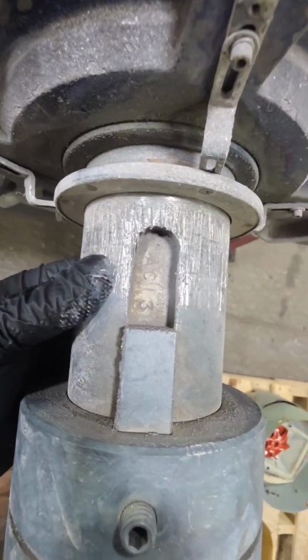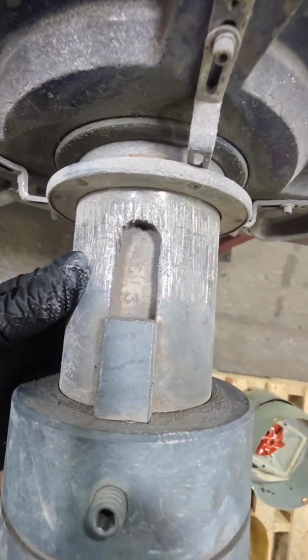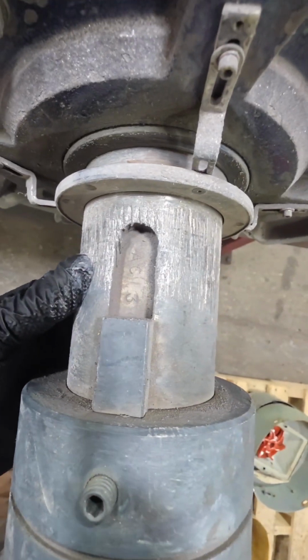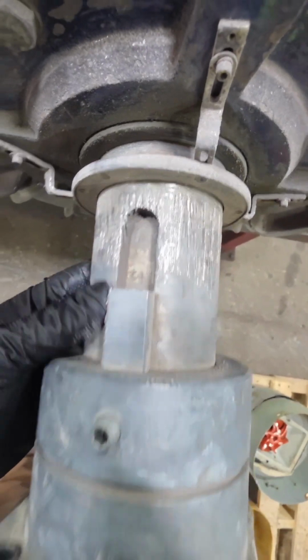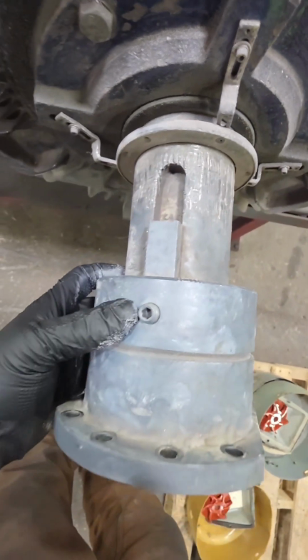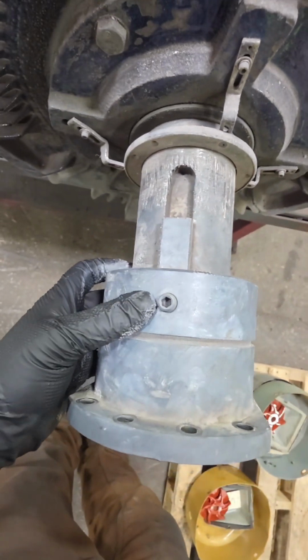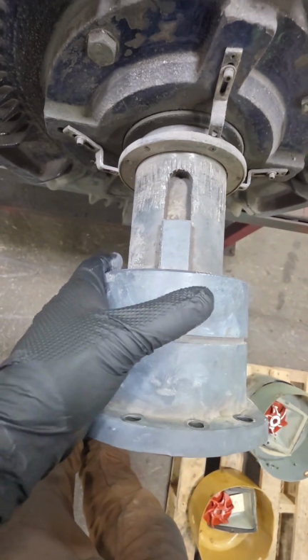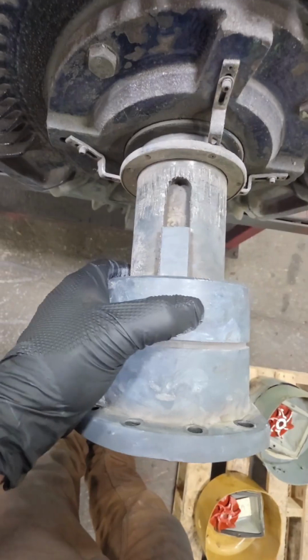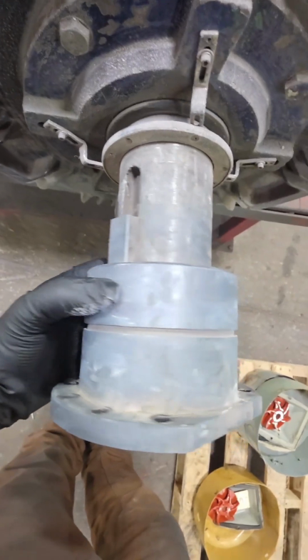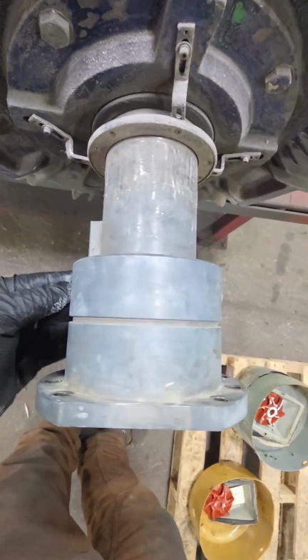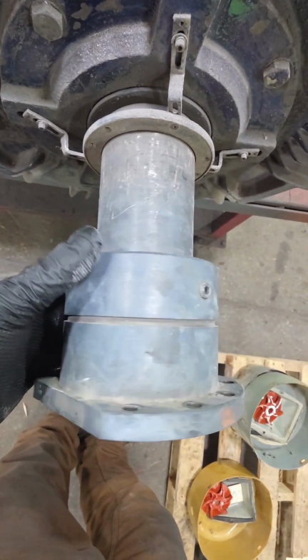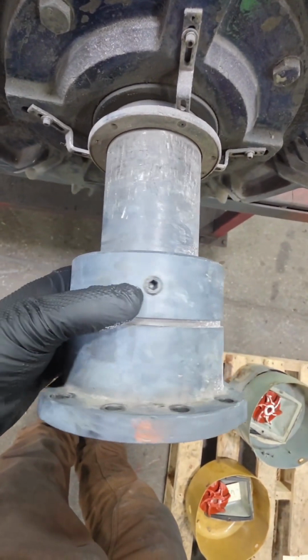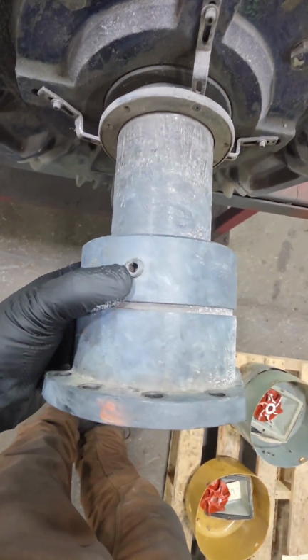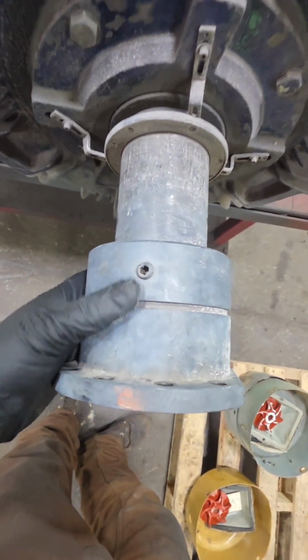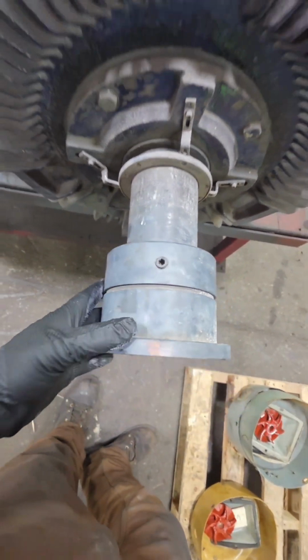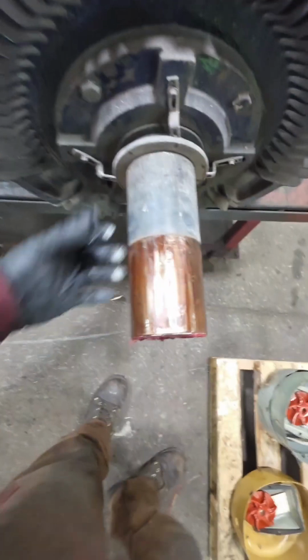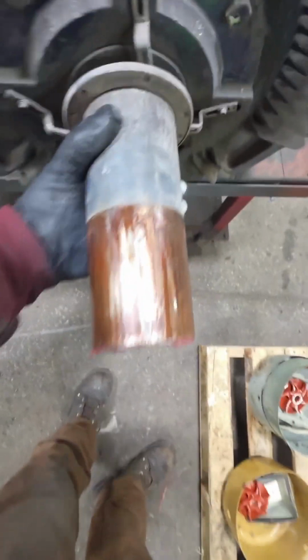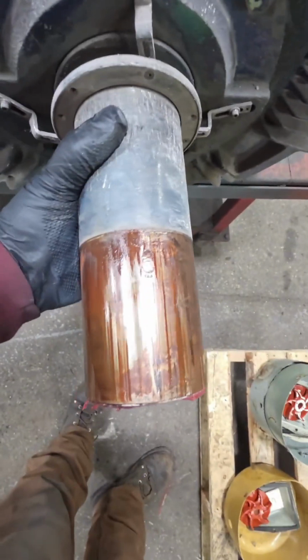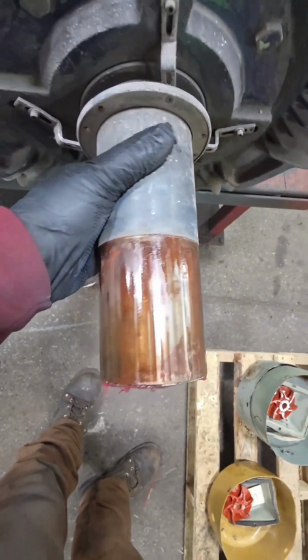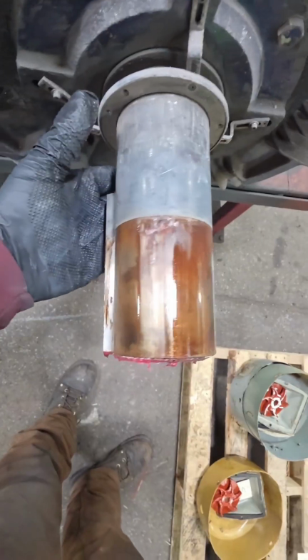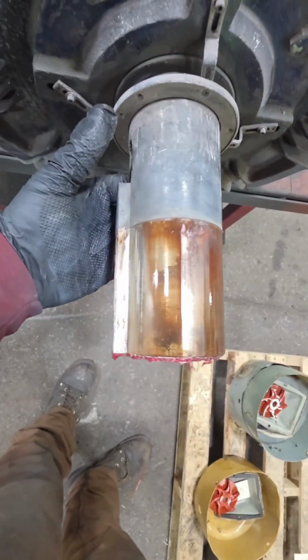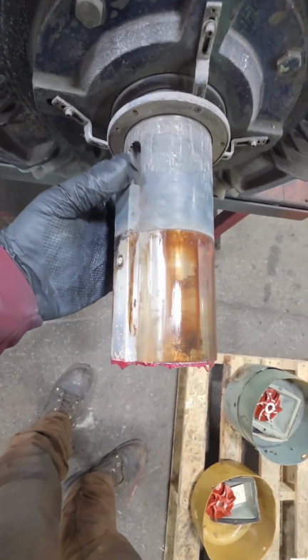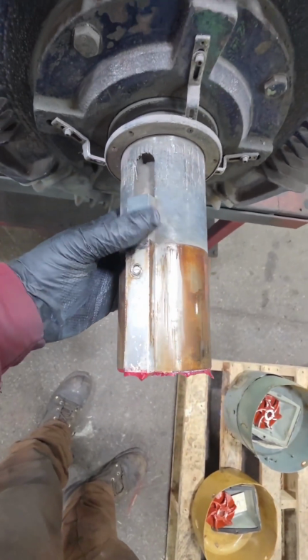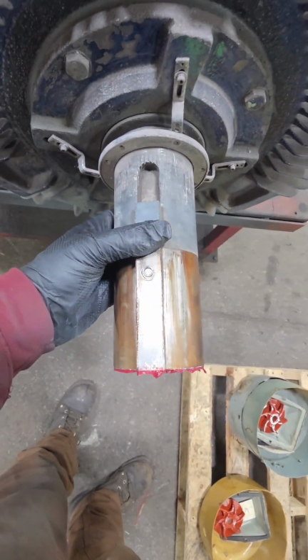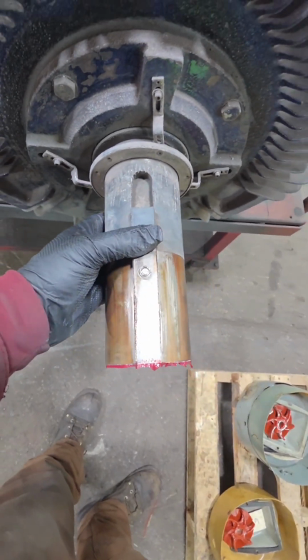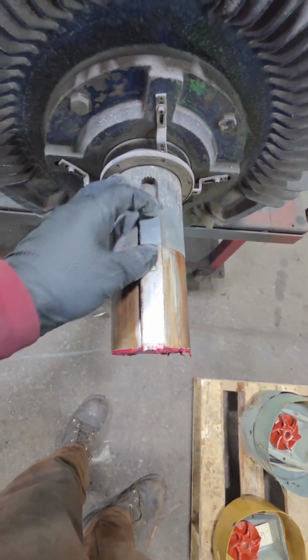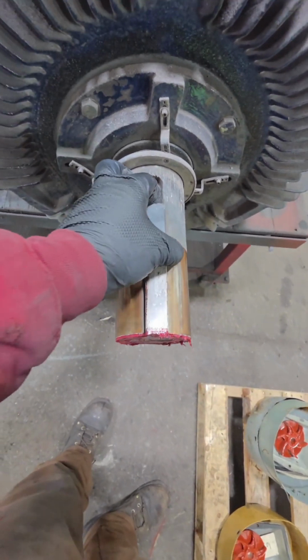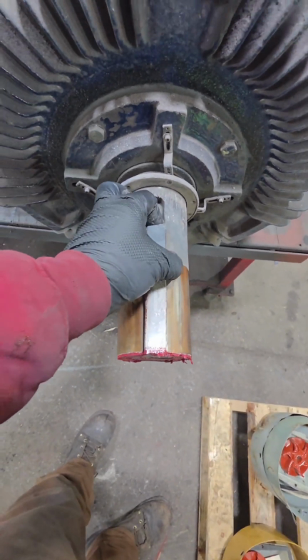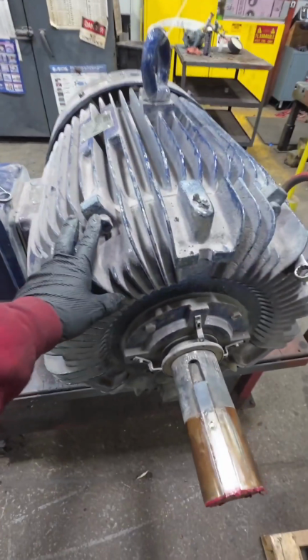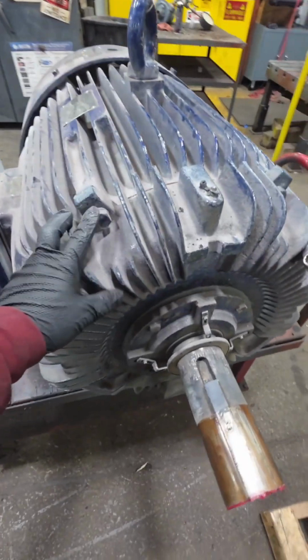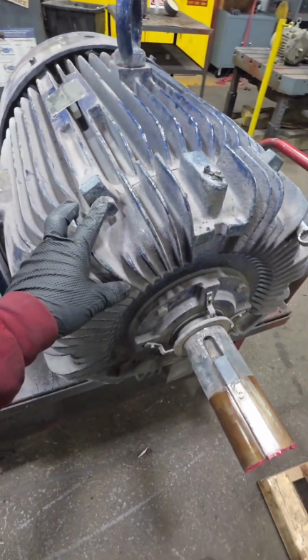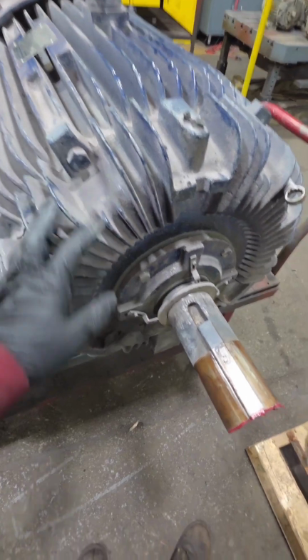Being that this is on an extruder and running through a gearbox, it looks like somebody put a pipe wrench on that shaft and tried to get this thing to rotate. It's probably not because the motor wasn't rotating freely, but this runs into a gearbox on an extruder, so if that plastic or whatever they're extruding isn't formed up, it's going to be really hard to rotate this thing.